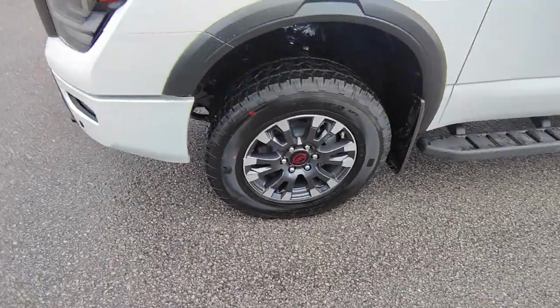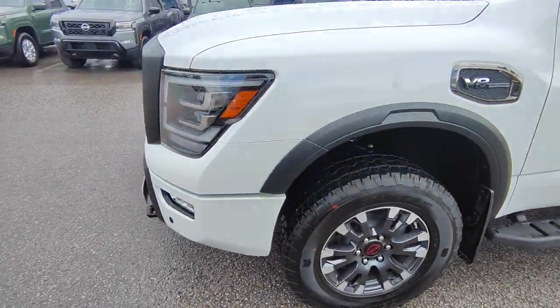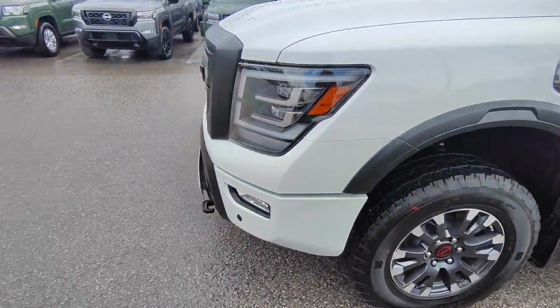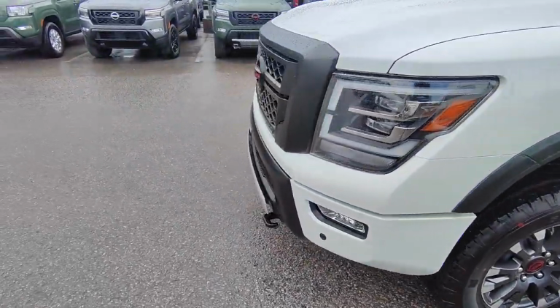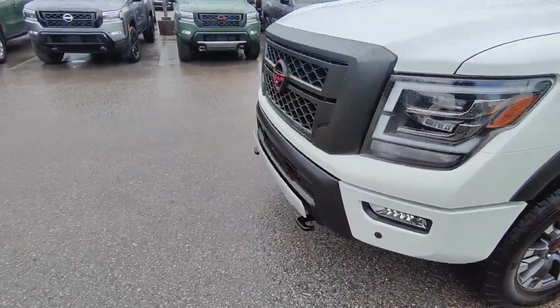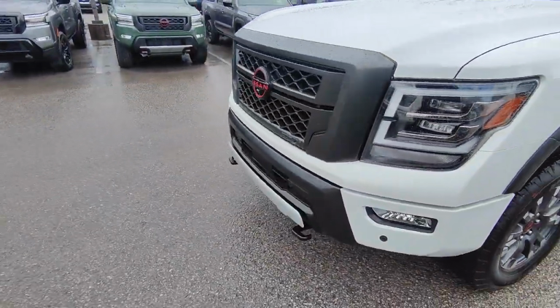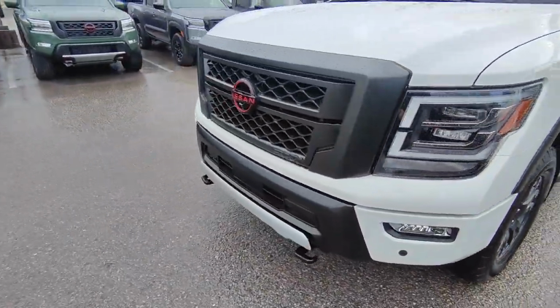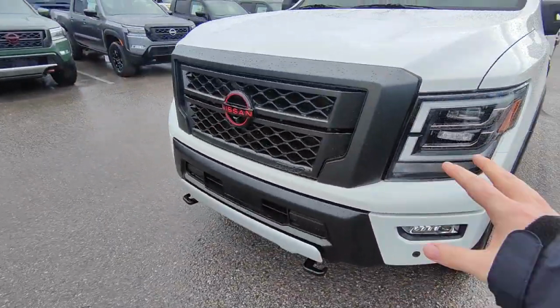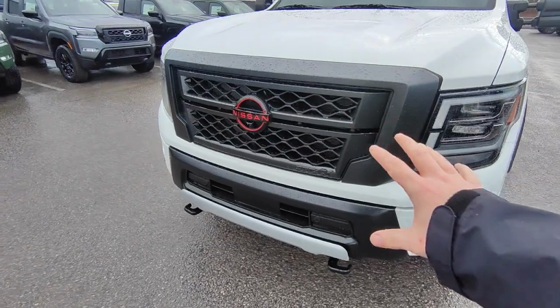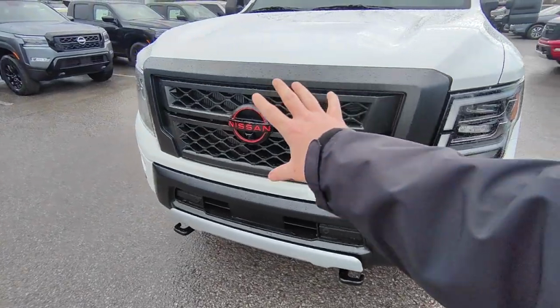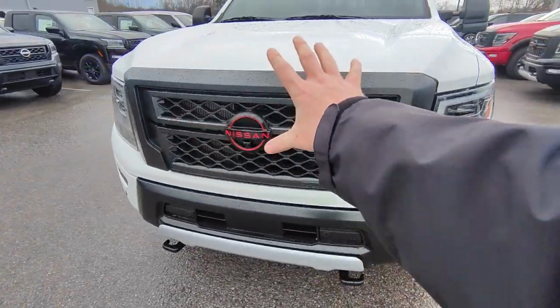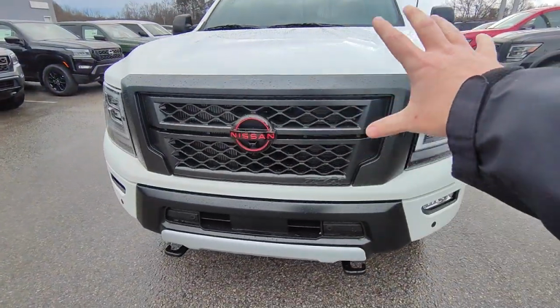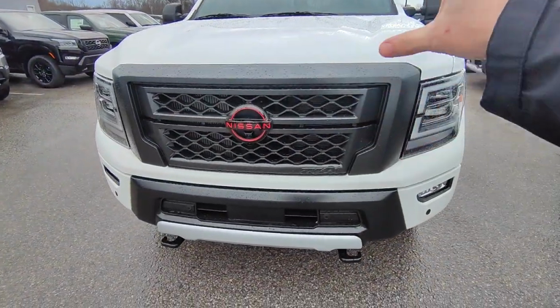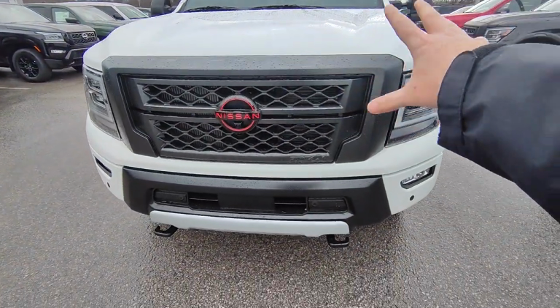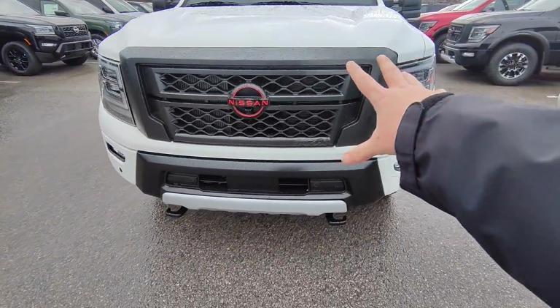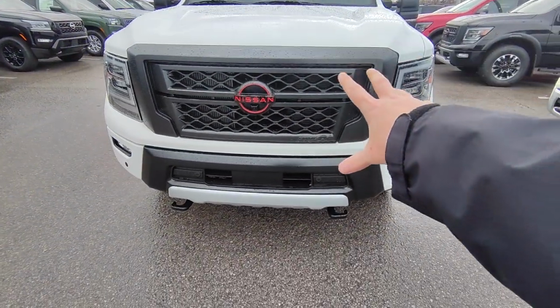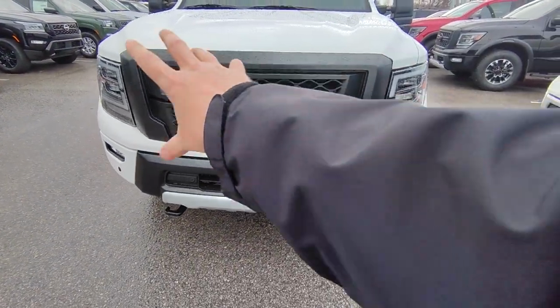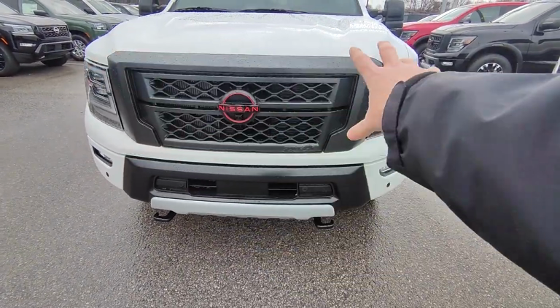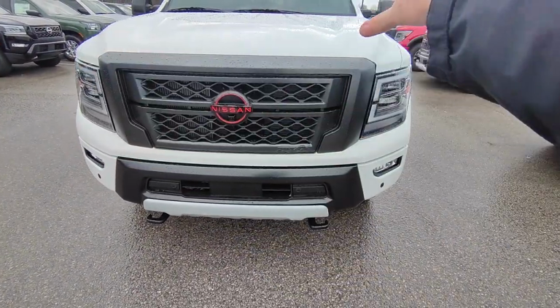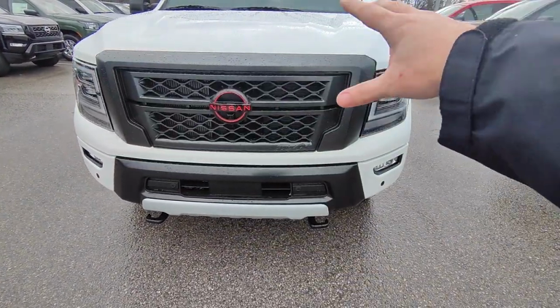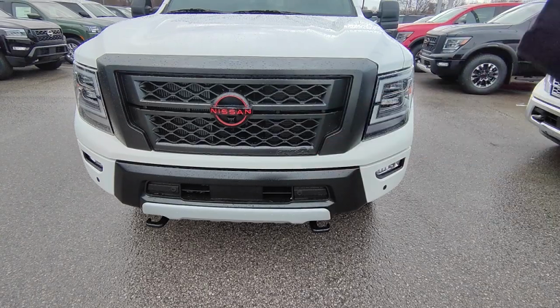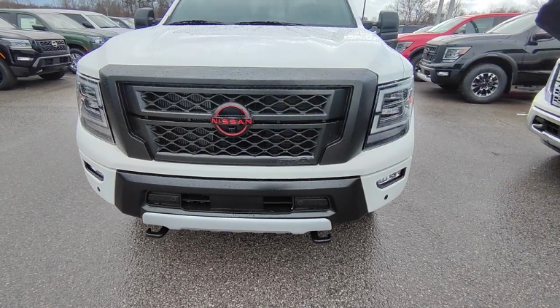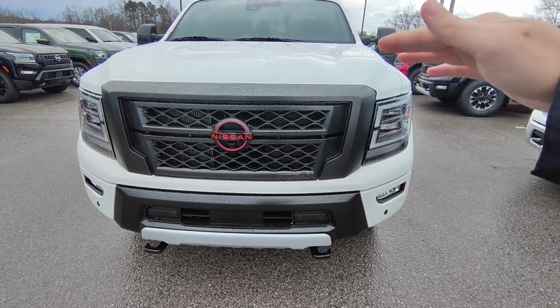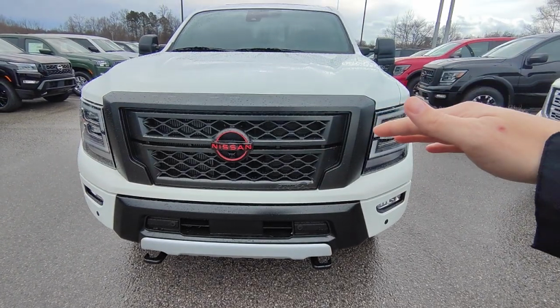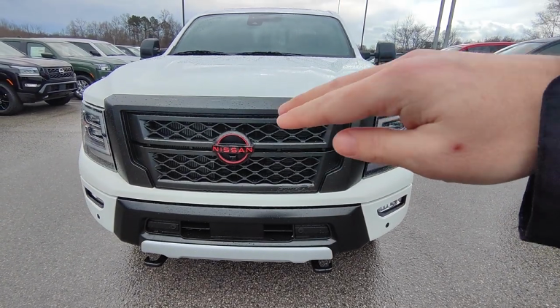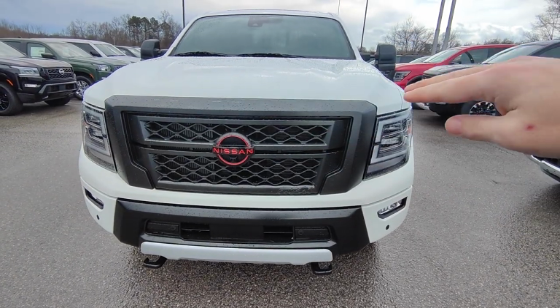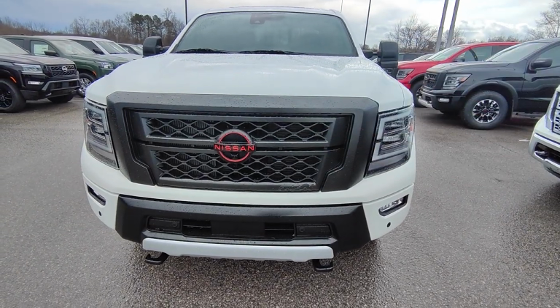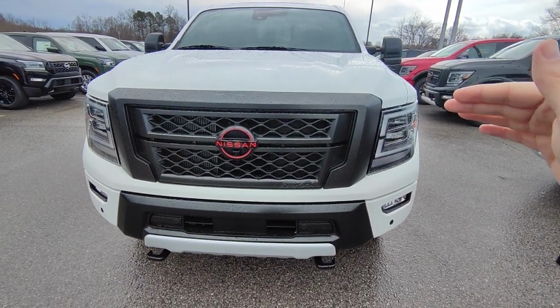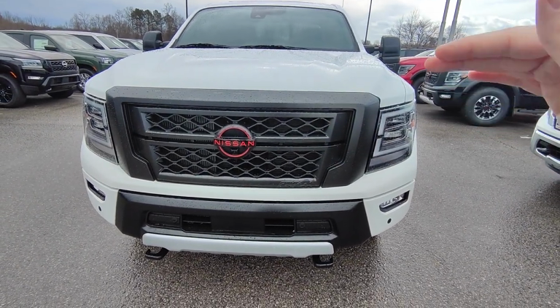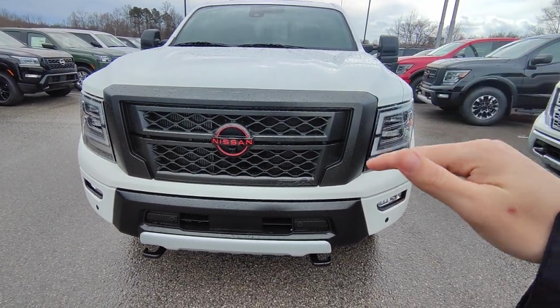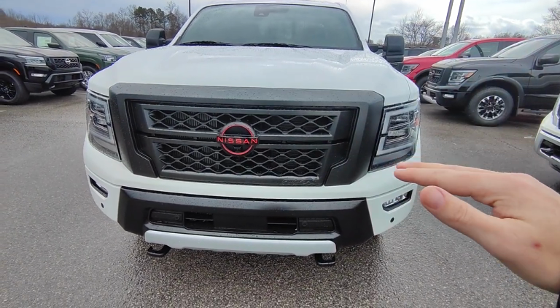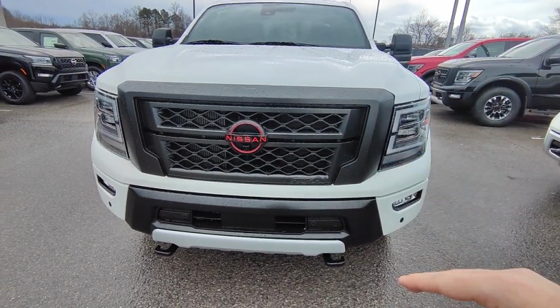Coming around to the front, you get that nice really beefy solid look with that black grille and the white. That contrast in color changes so much and just makes it look fantastic.